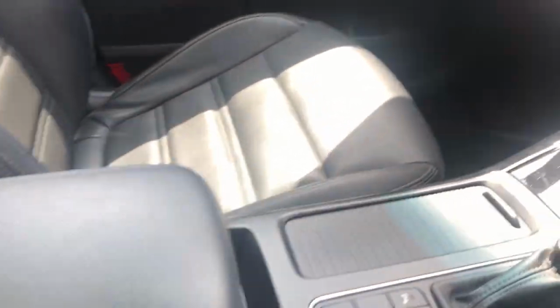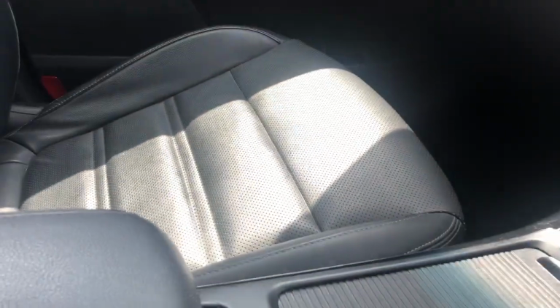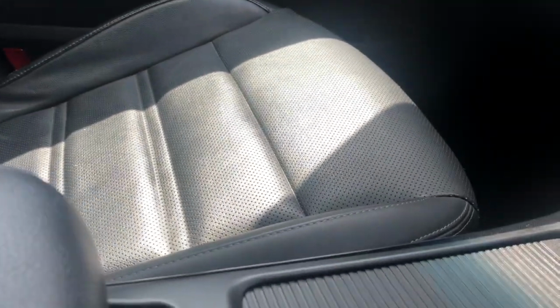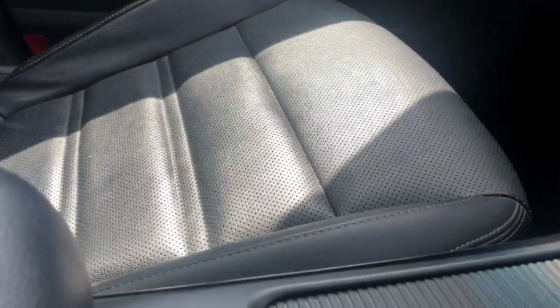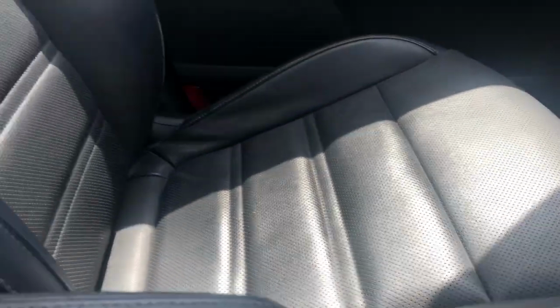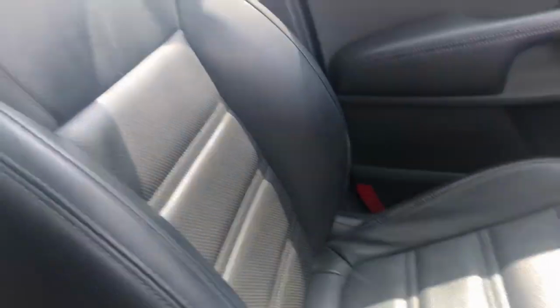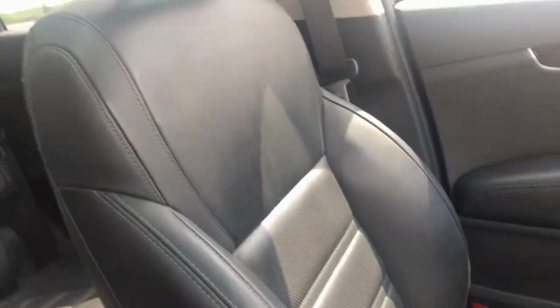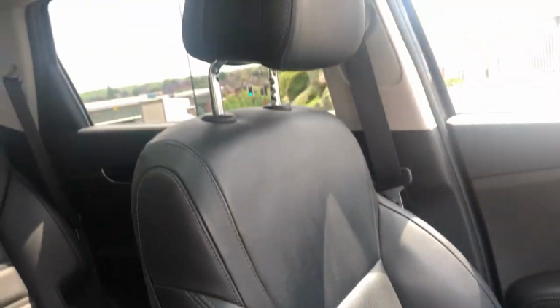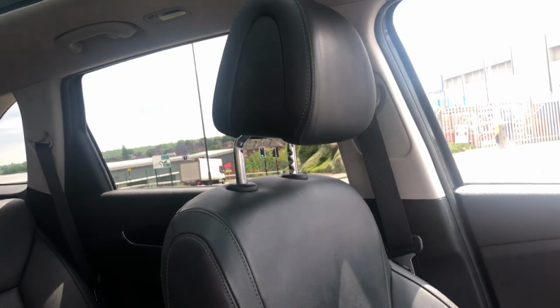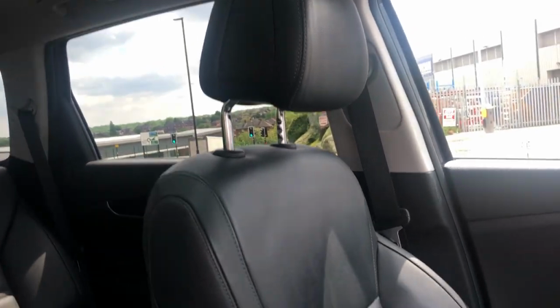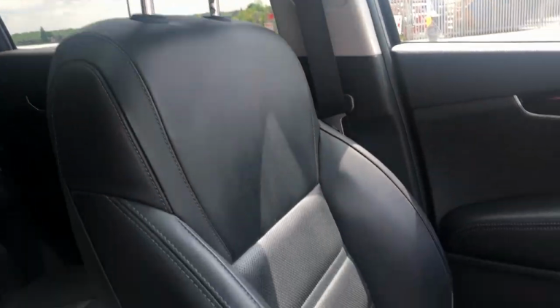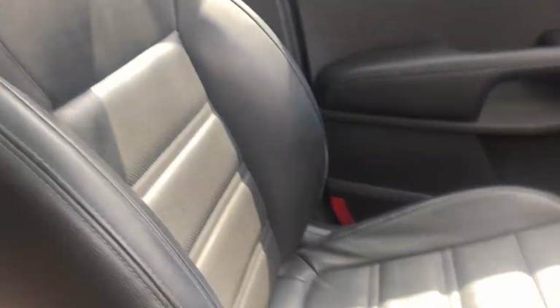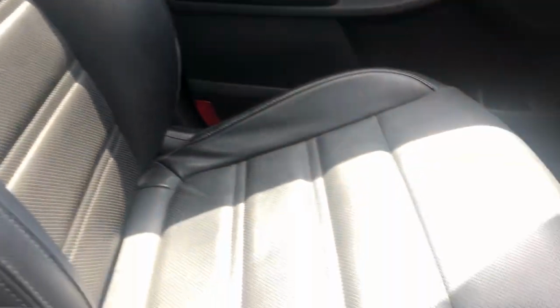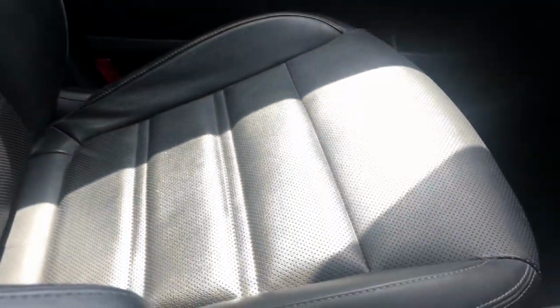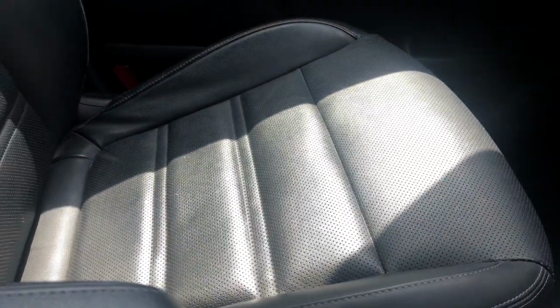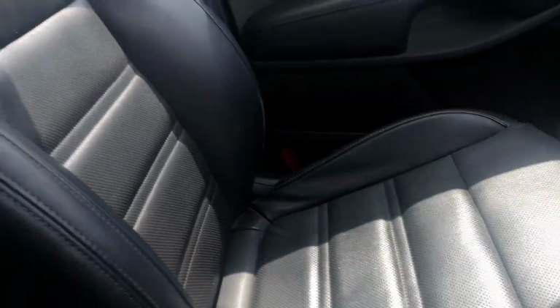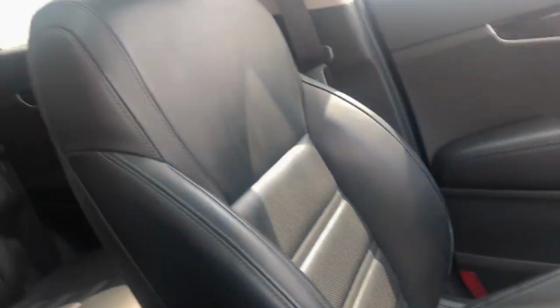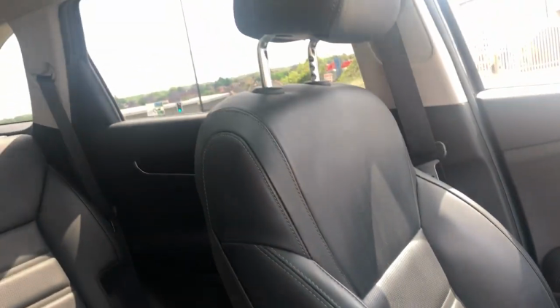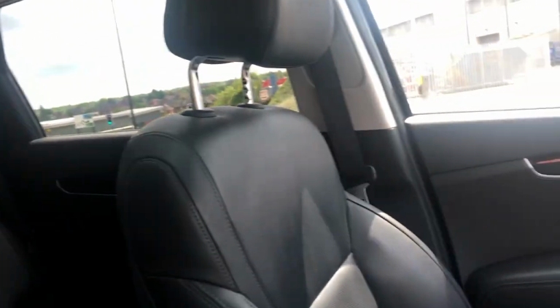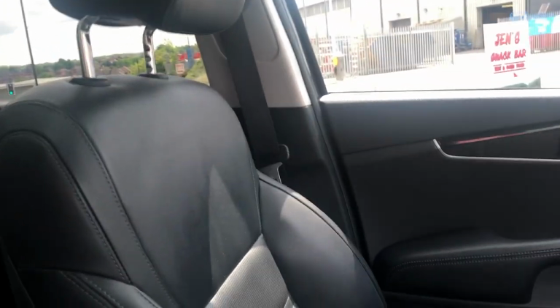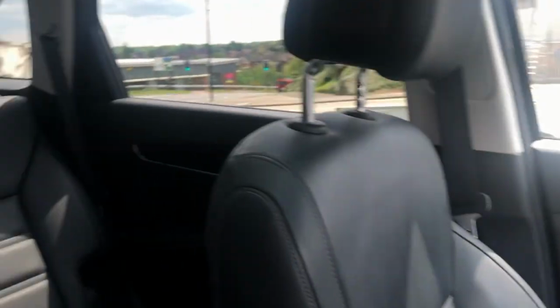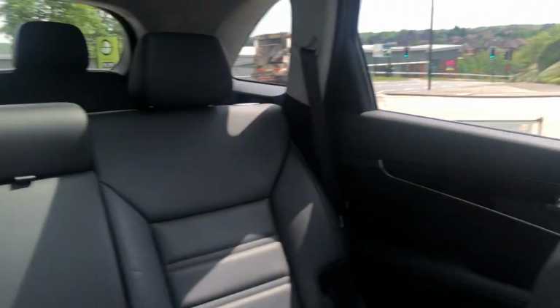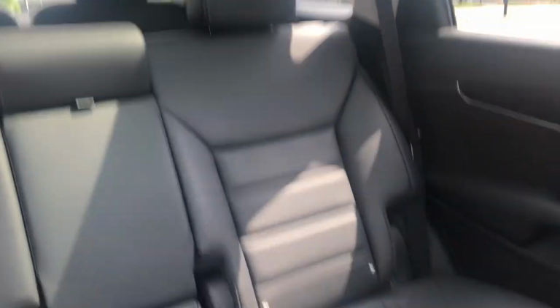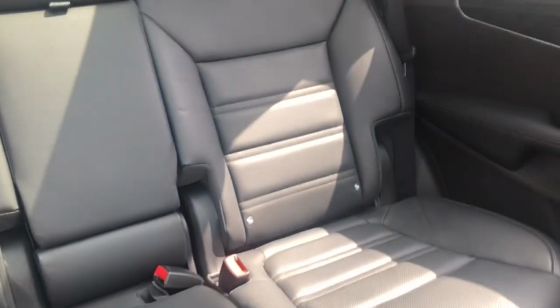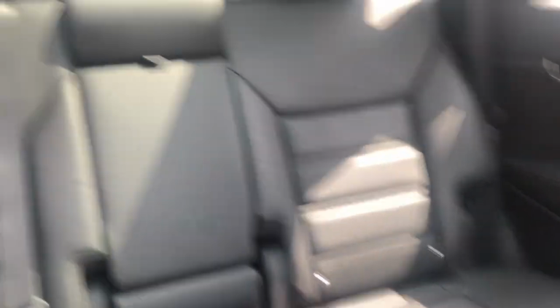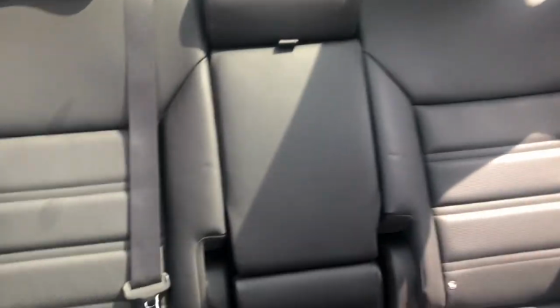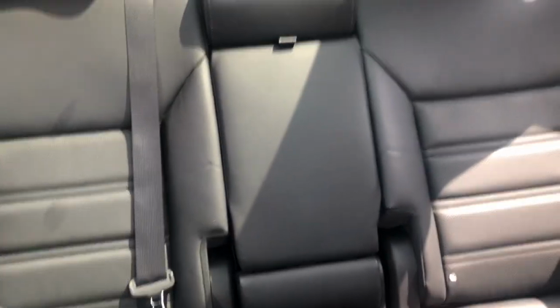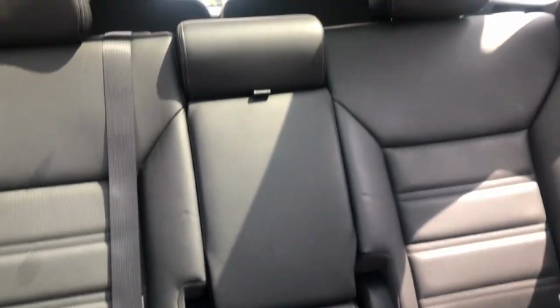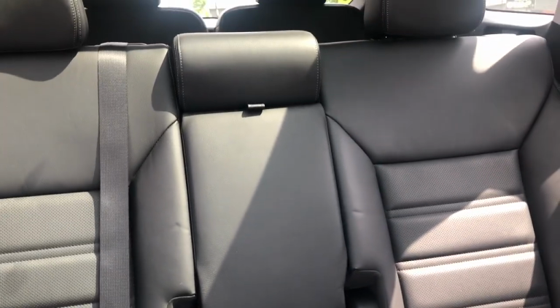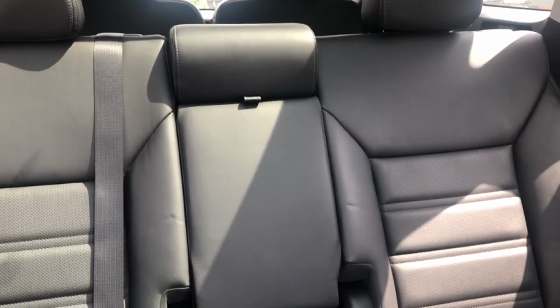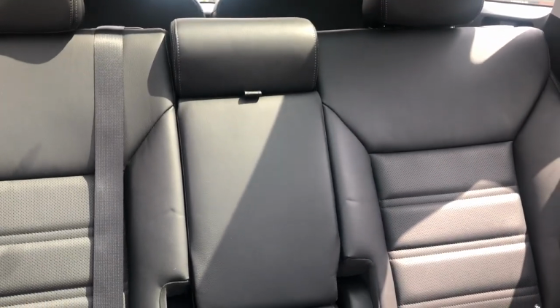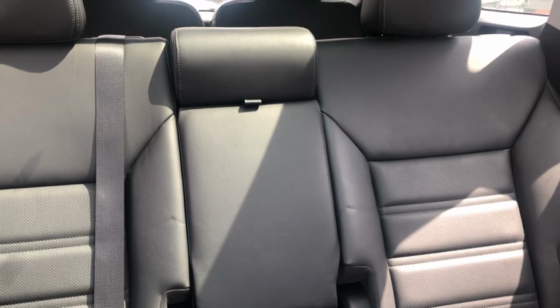The upholstery is leather, finished to a nice high standard, with a great range of manoeuvrability — controlled electrically here in the front. Through into the back, you've got Isofix tethers on your outside seats and a generous third seat in the middle there with a handy fold-down armrest.